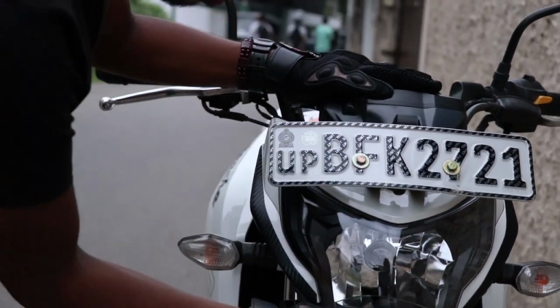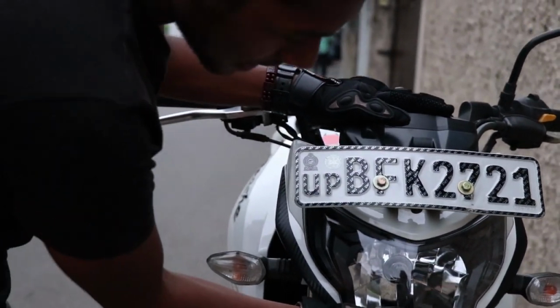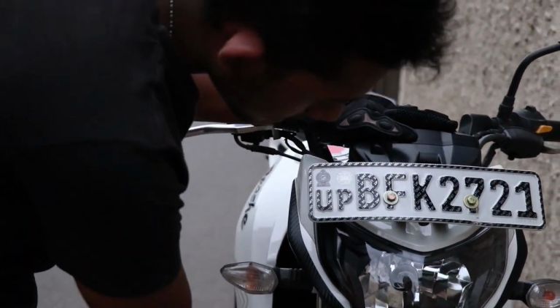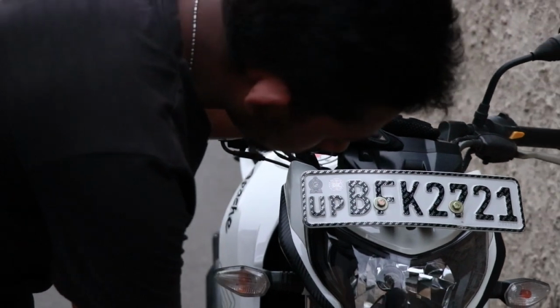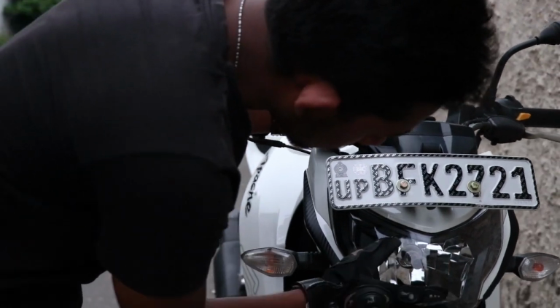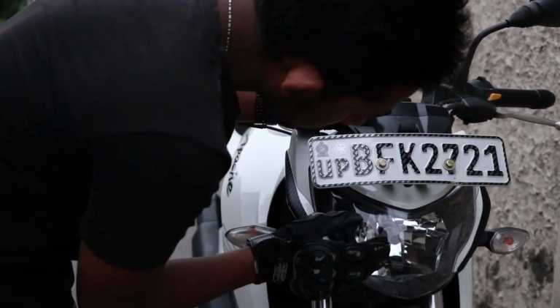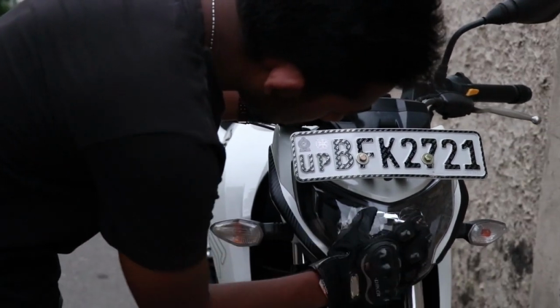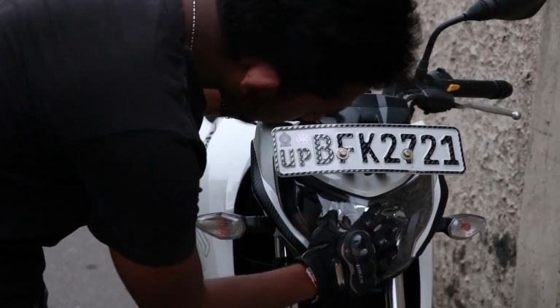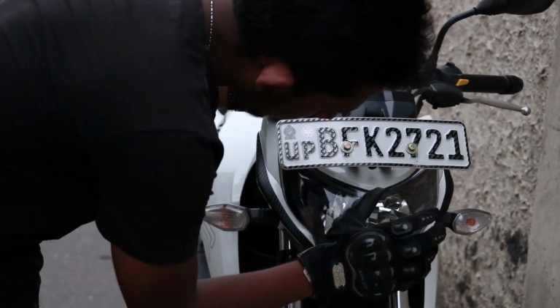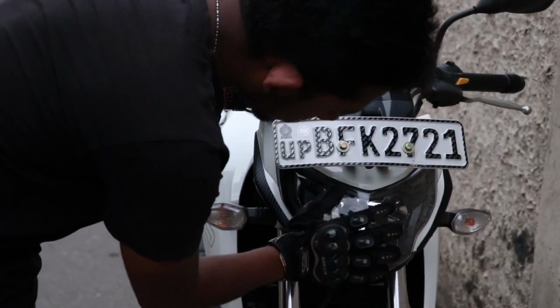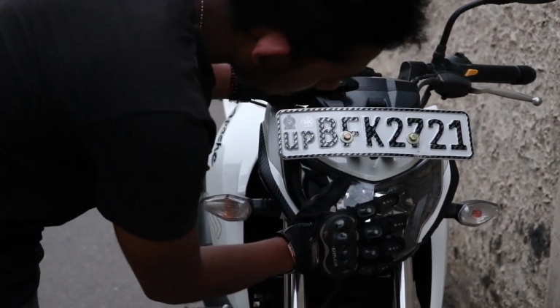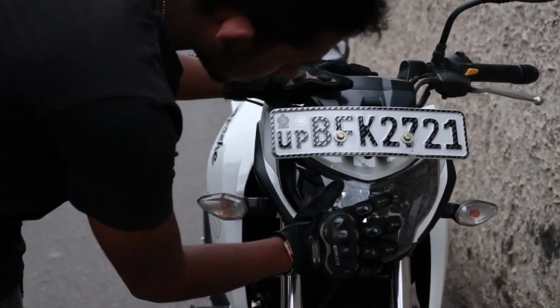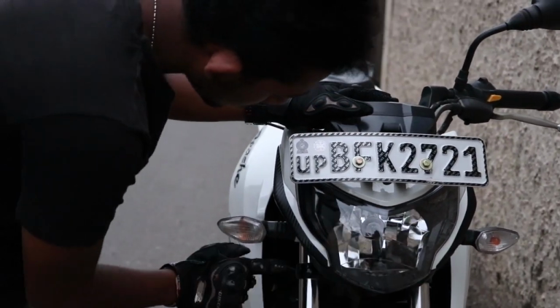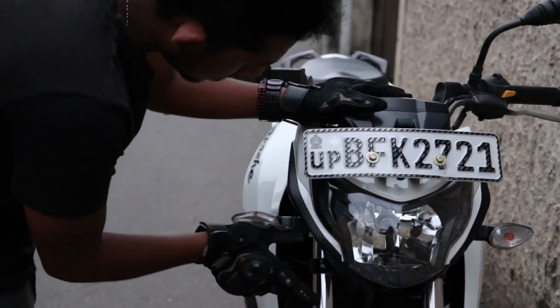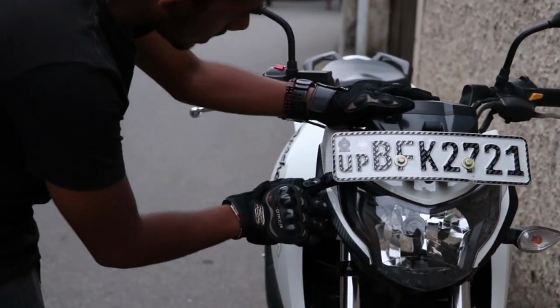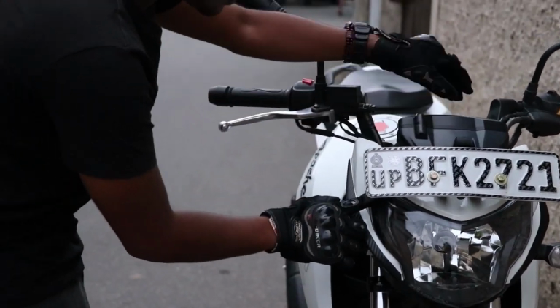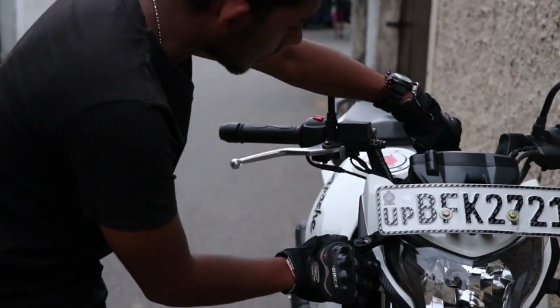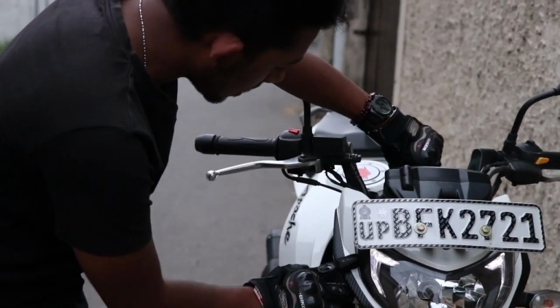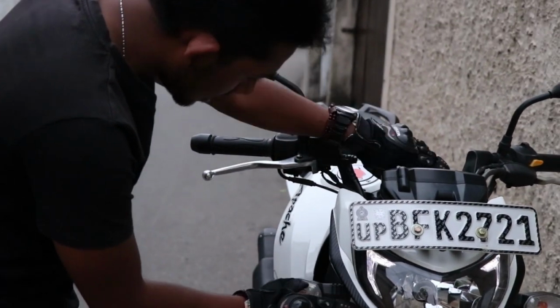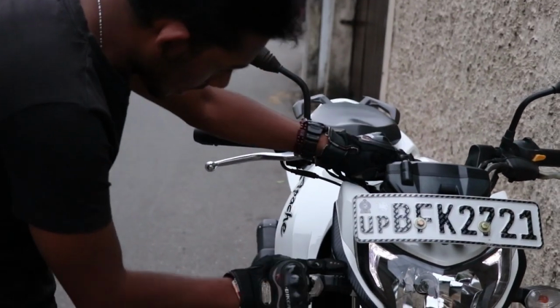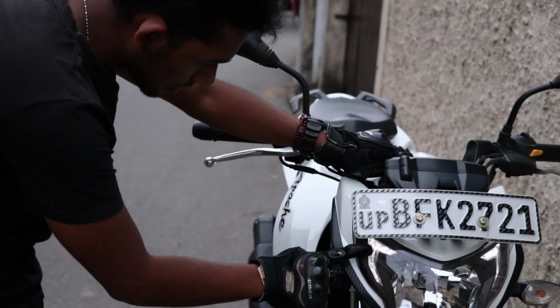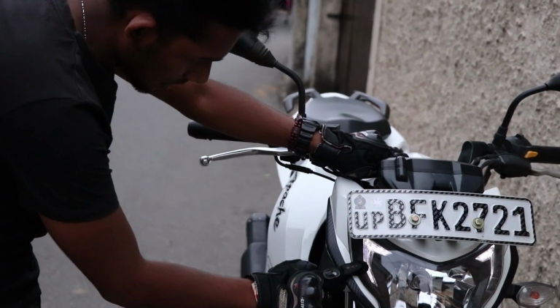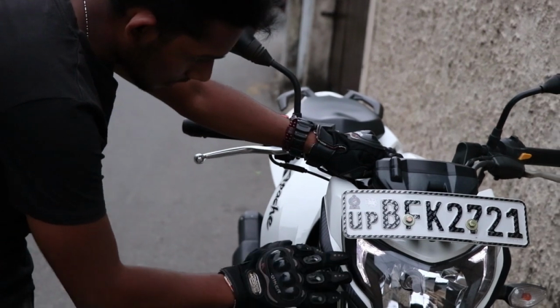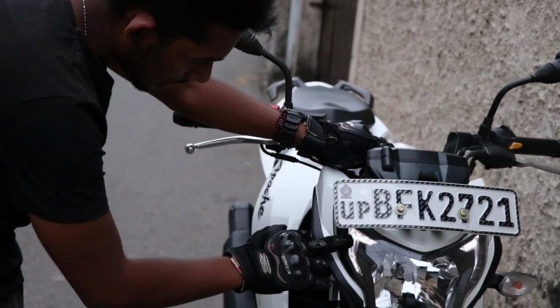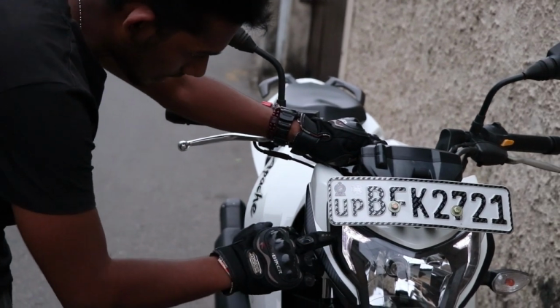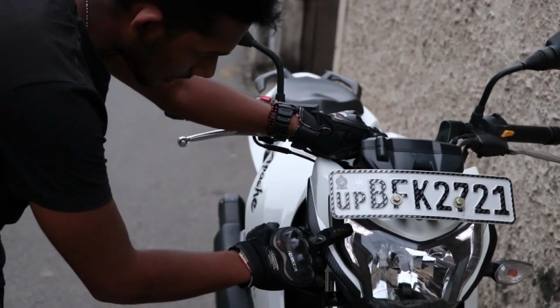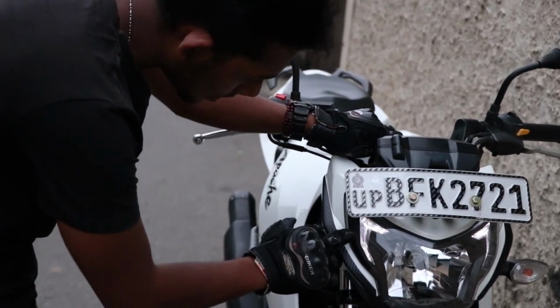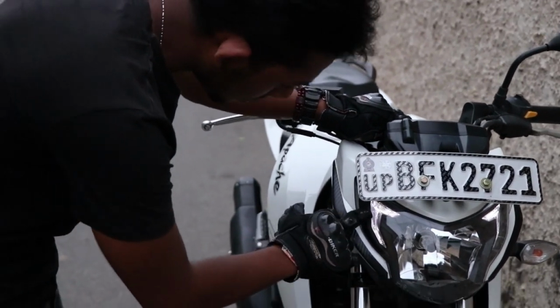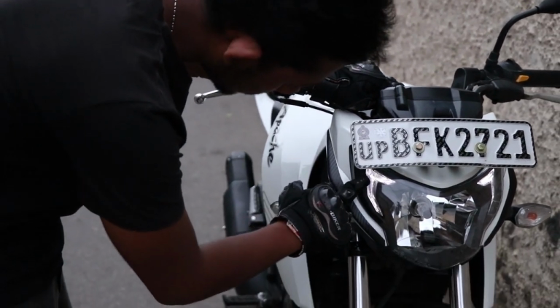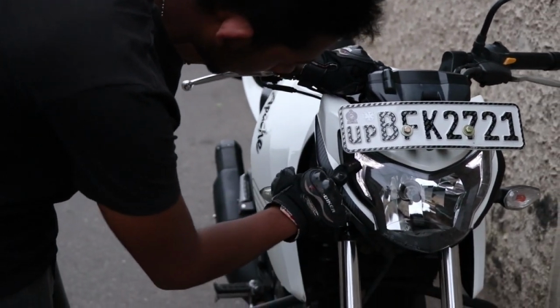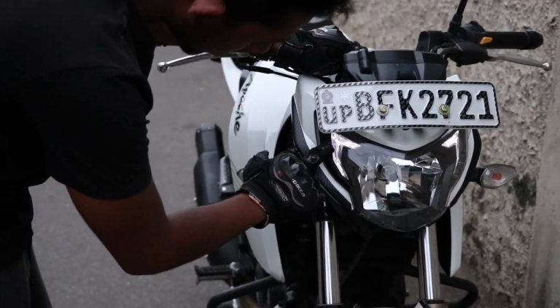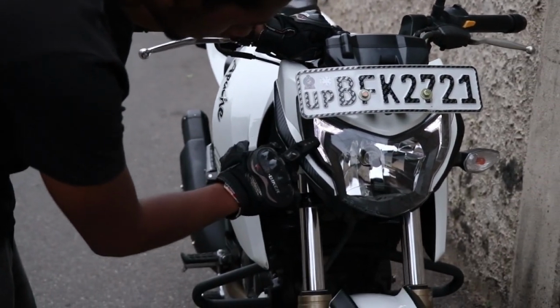It has a DRL — a daytime running light system.